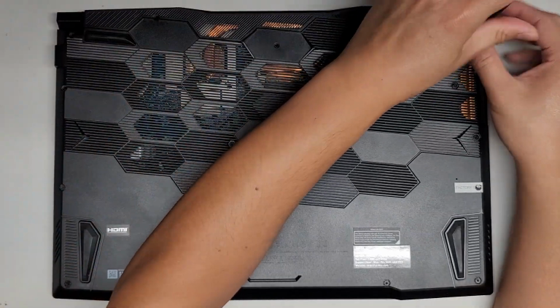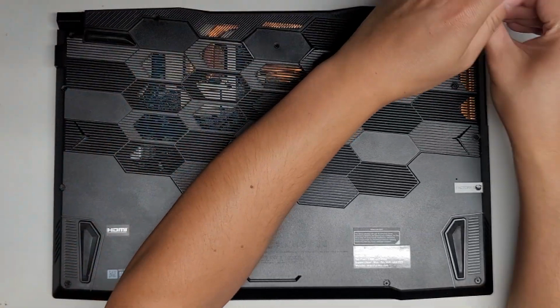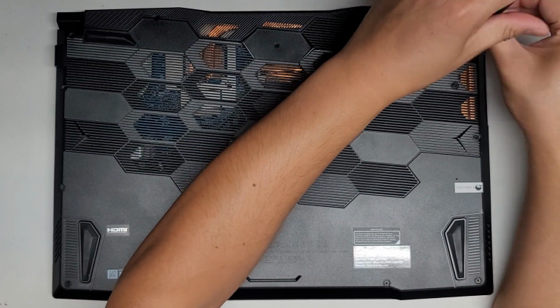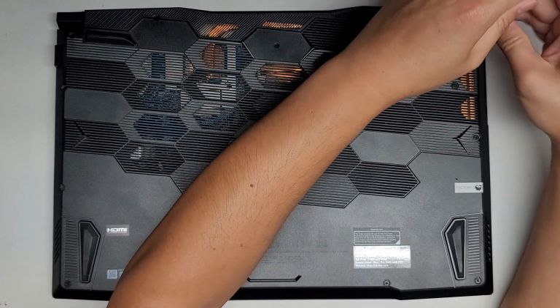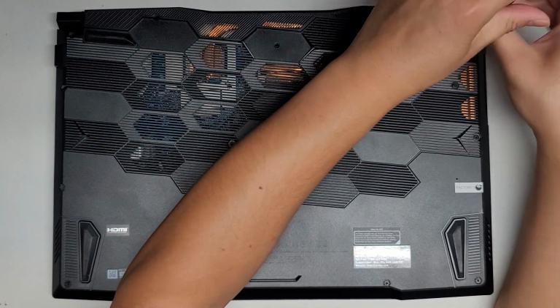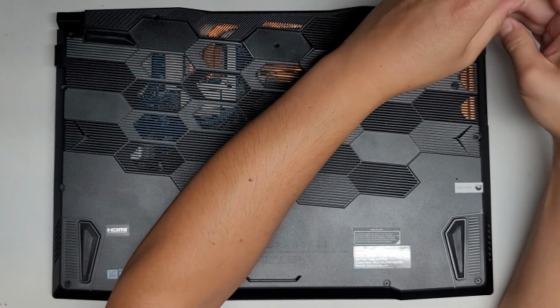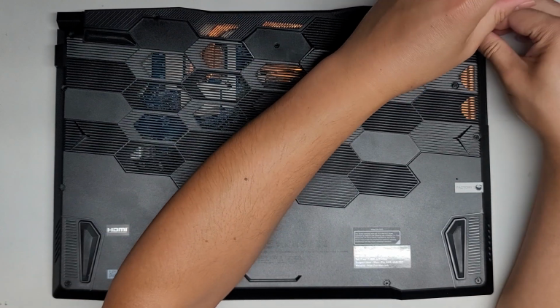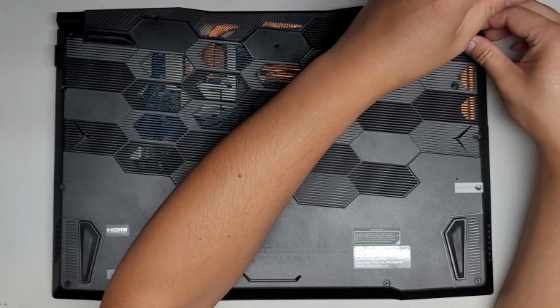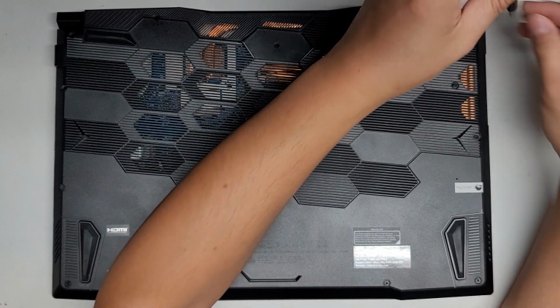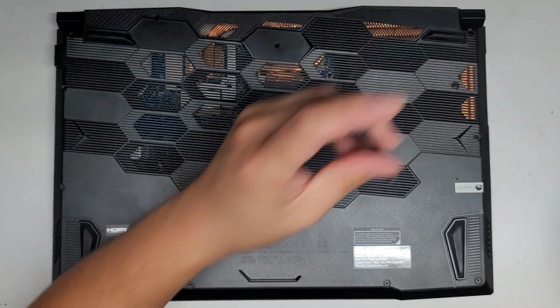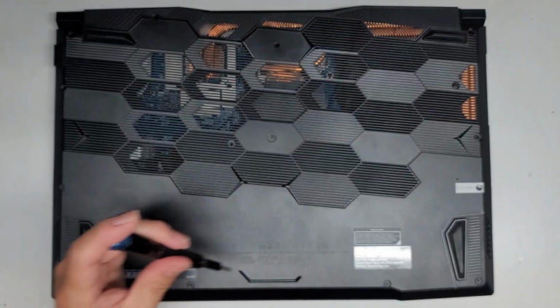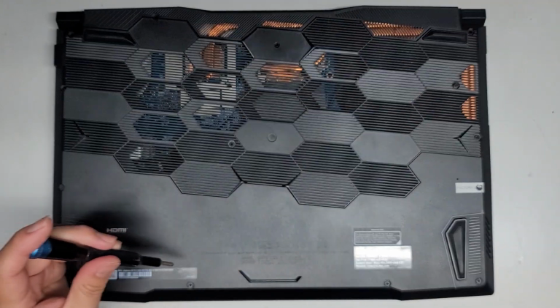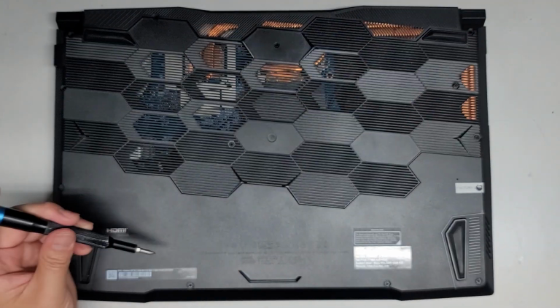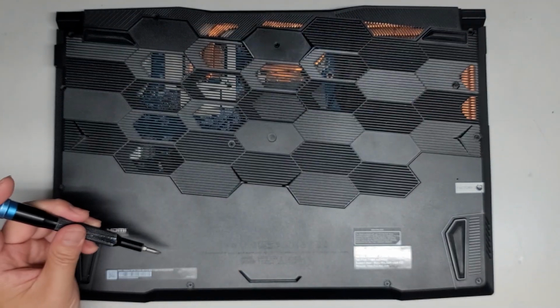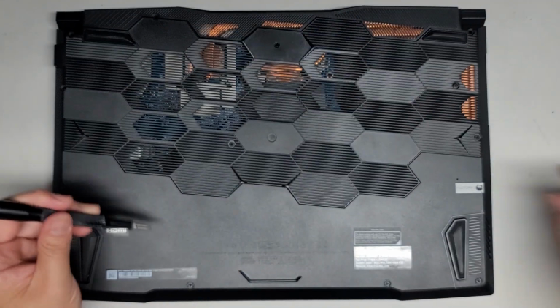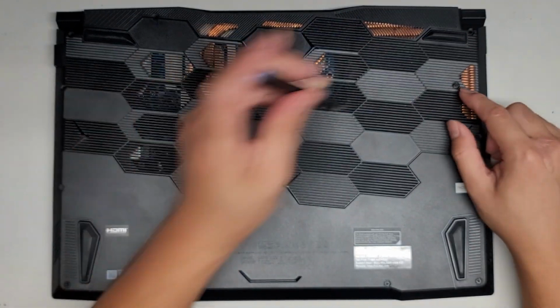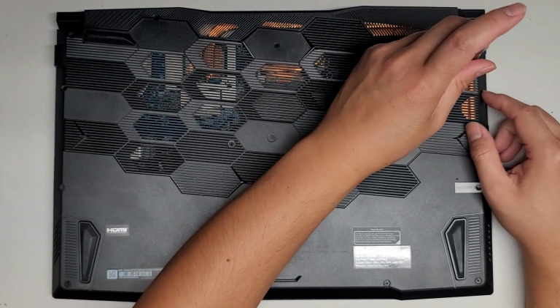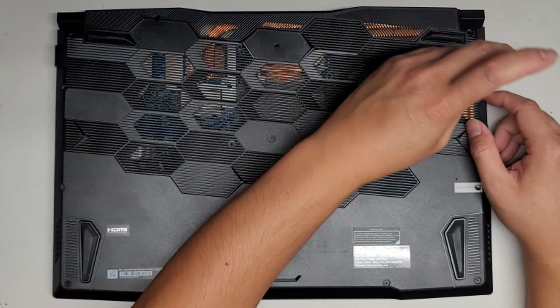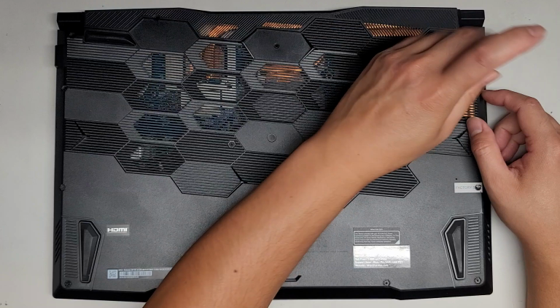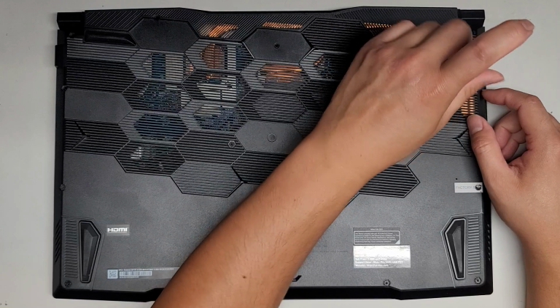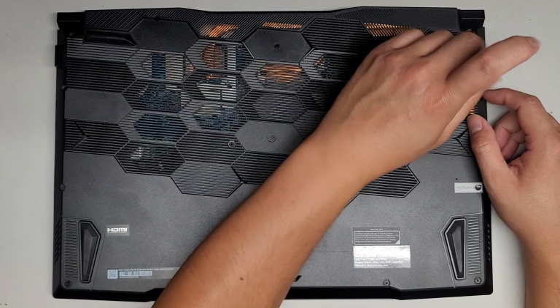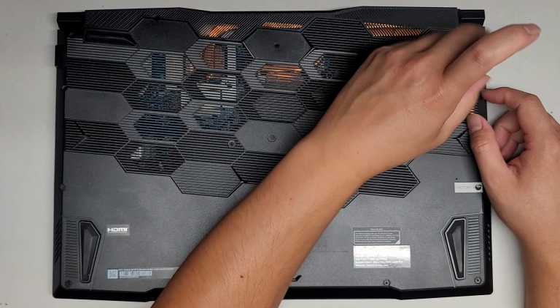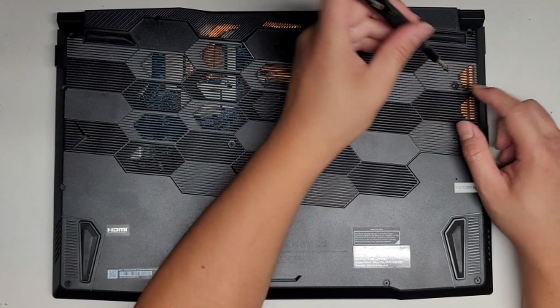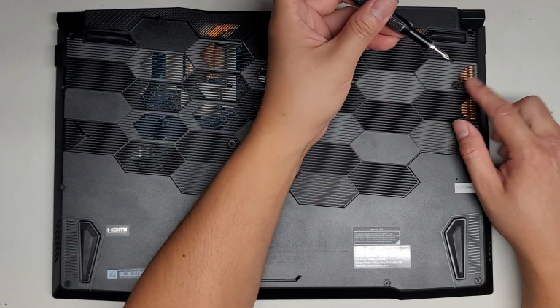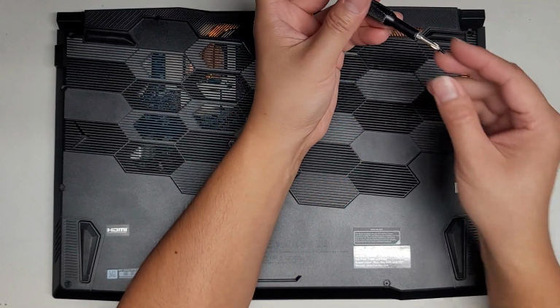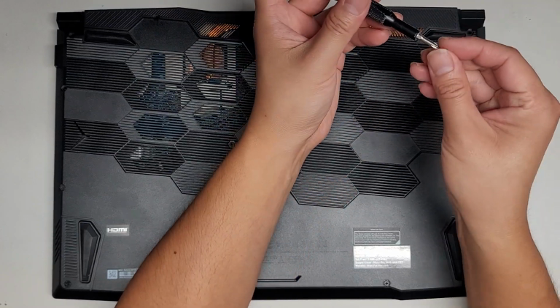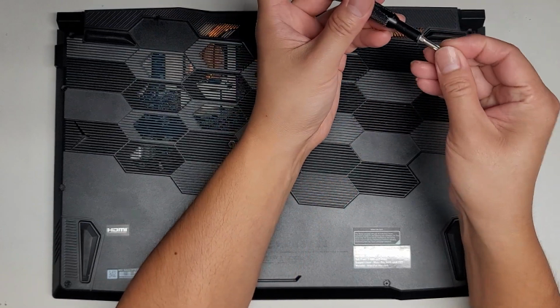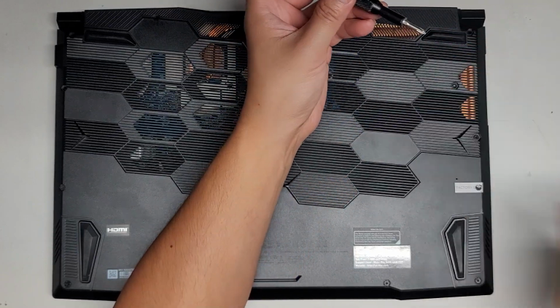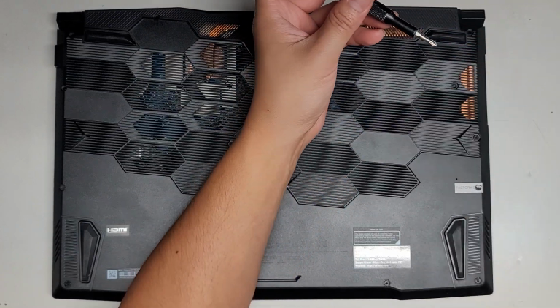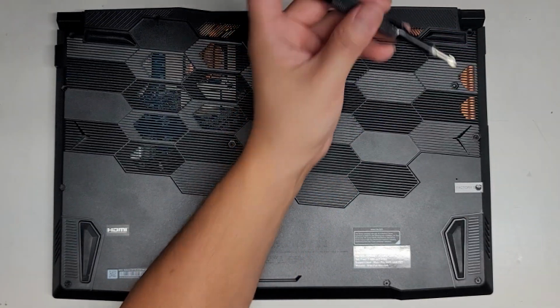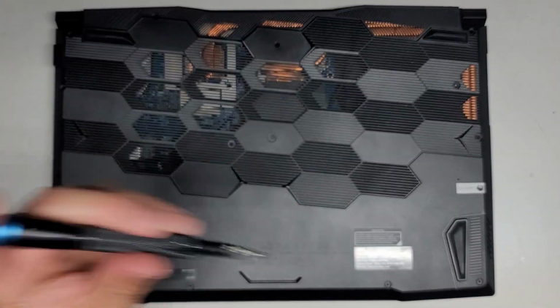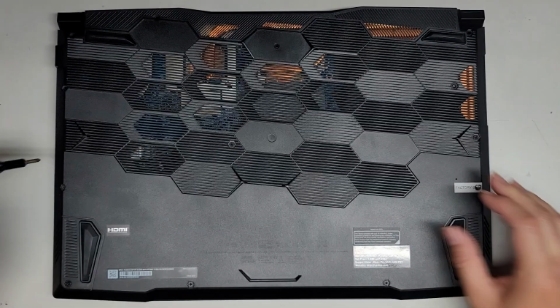We got three at the very back where the hinges are and then two here.